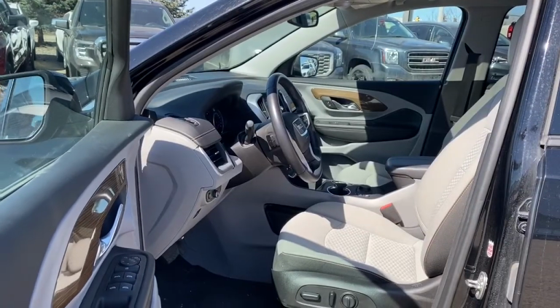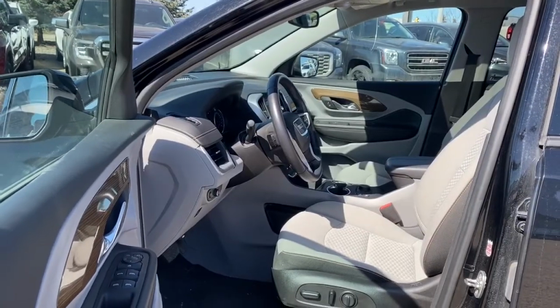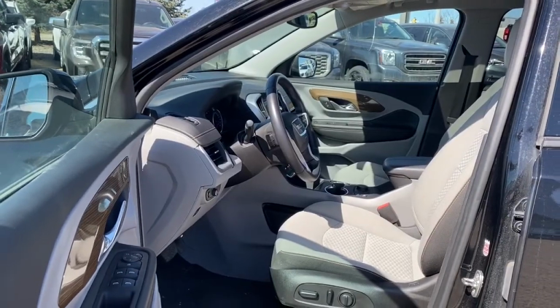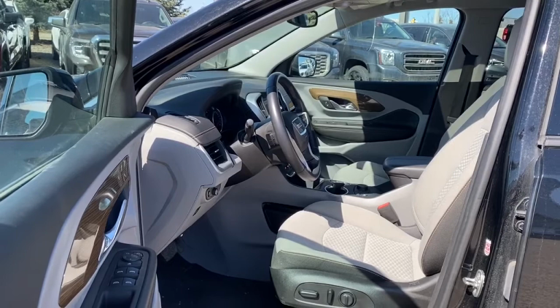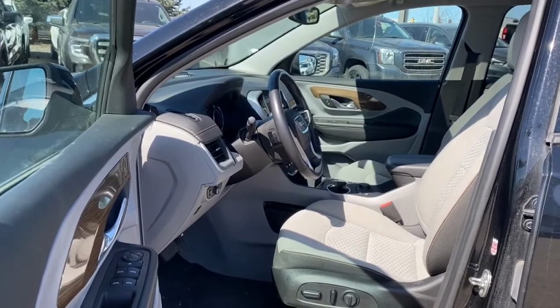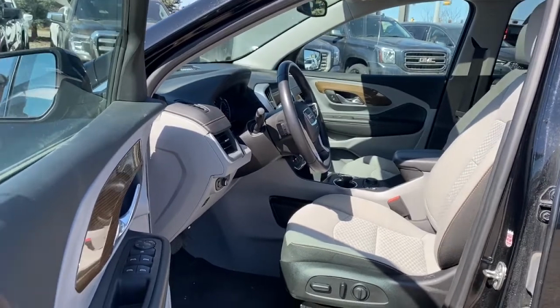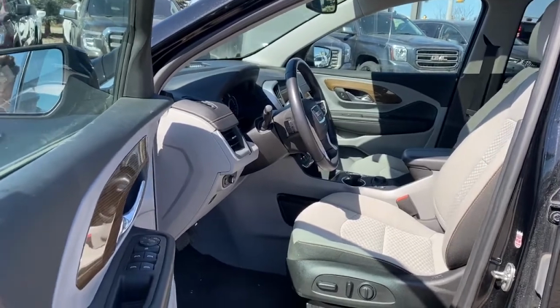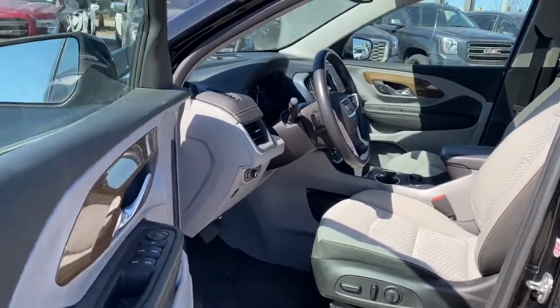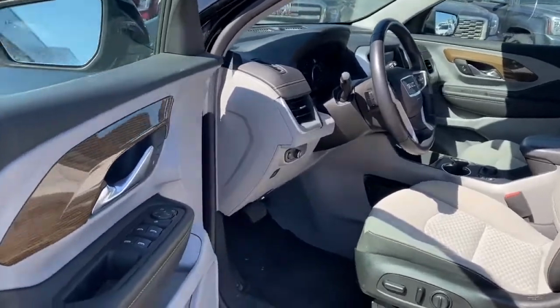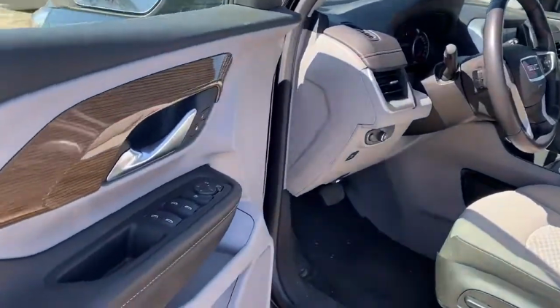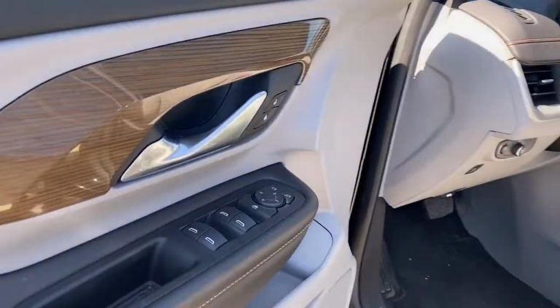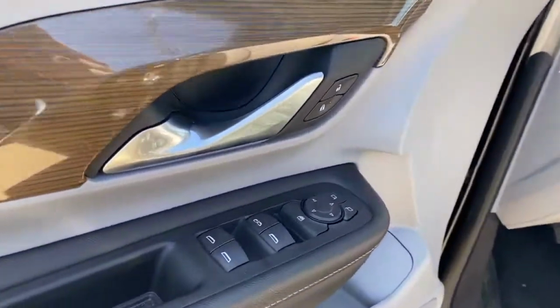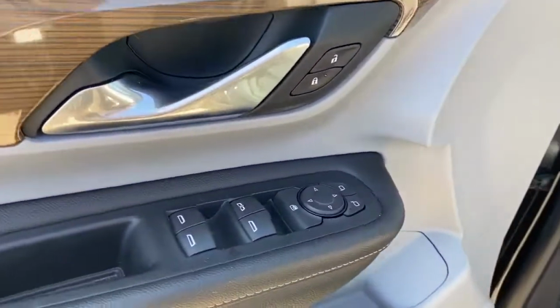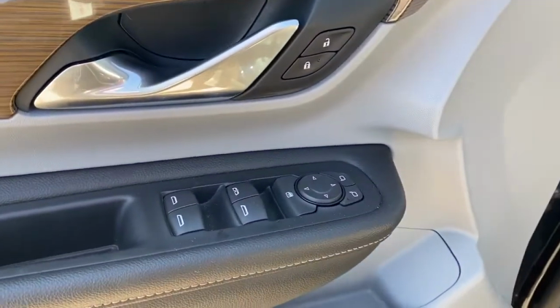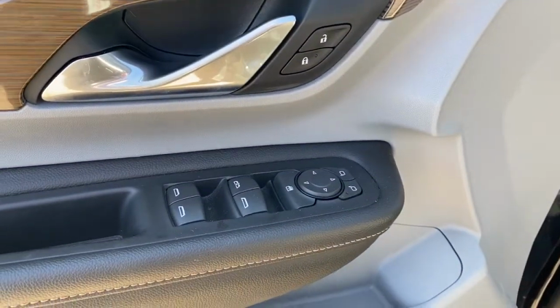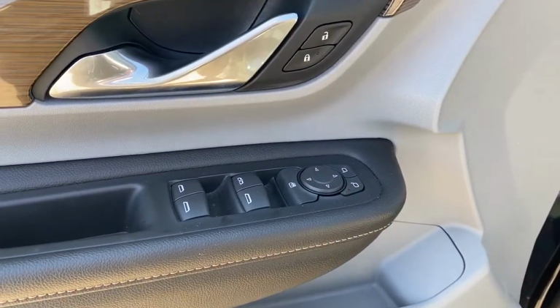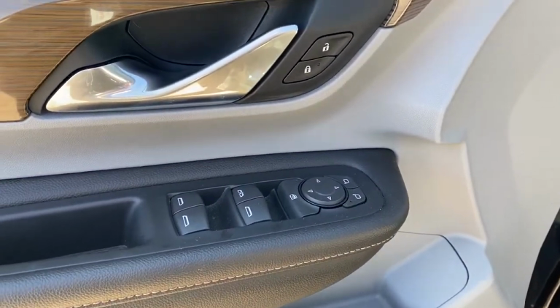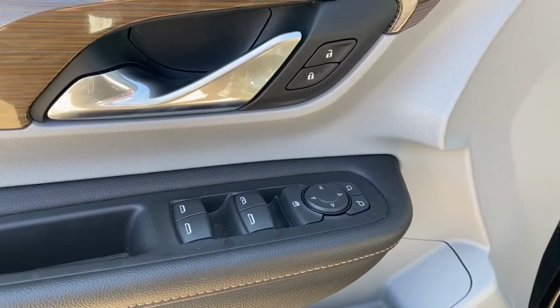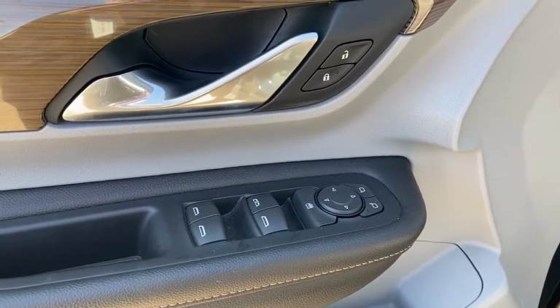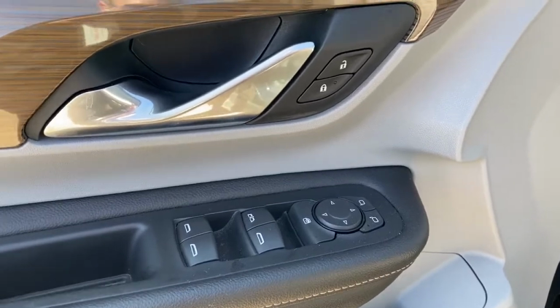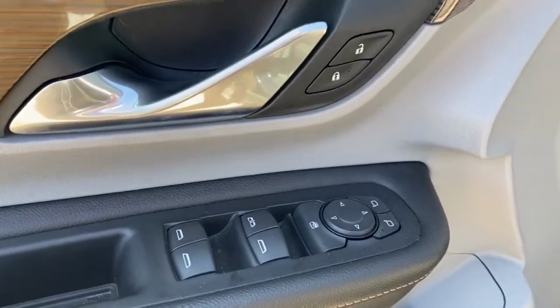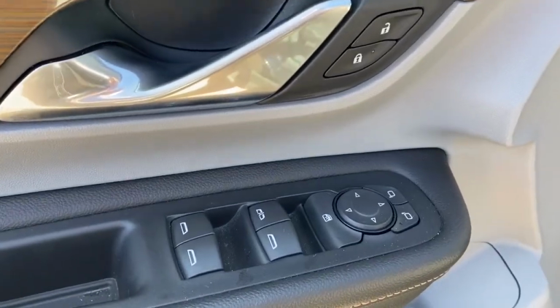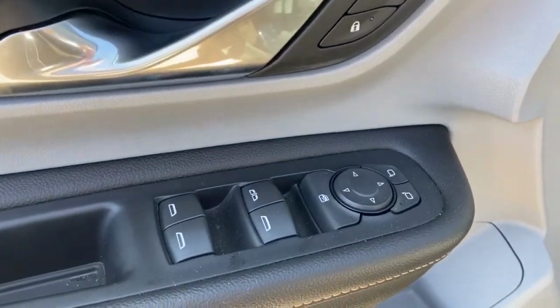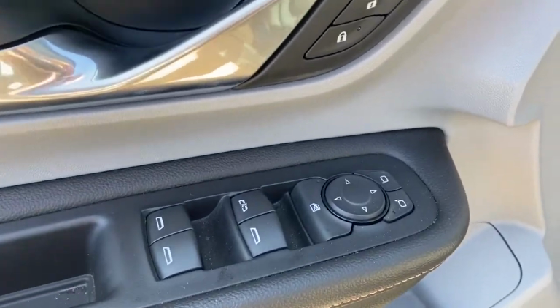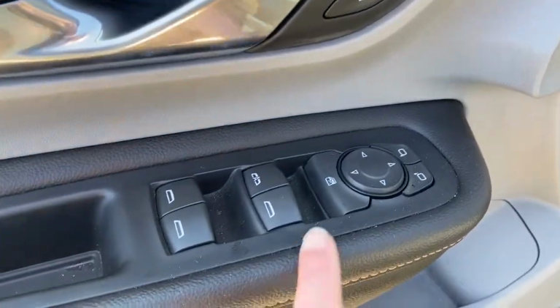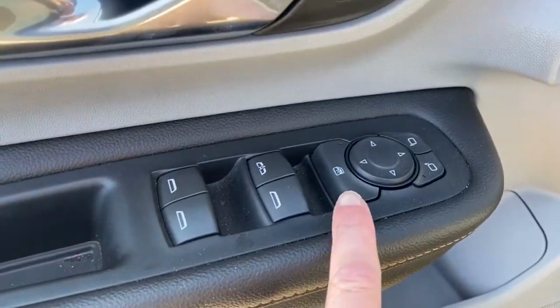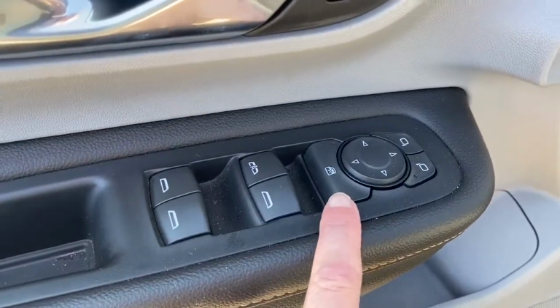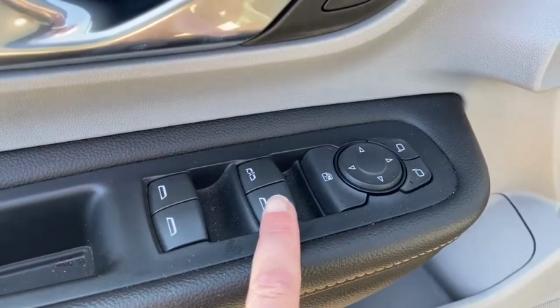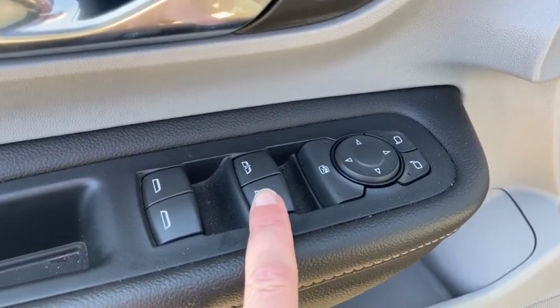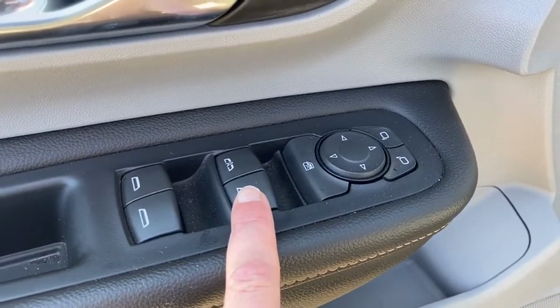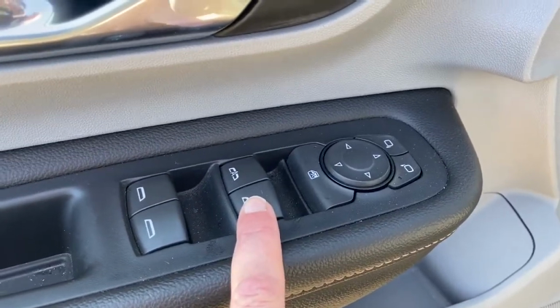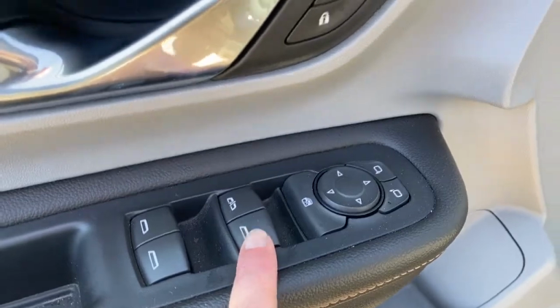We'll start by taking a look inside the front of the Terrain. On the driver's door we've got power locks, power windows, power adjustable mirrors, the child lock button, and an auto express window.